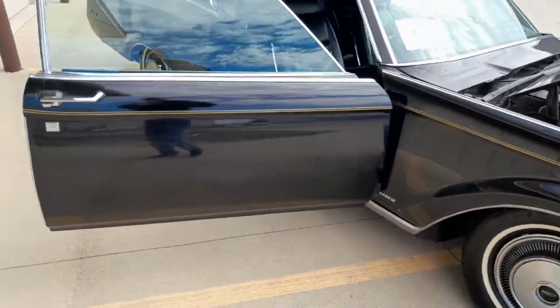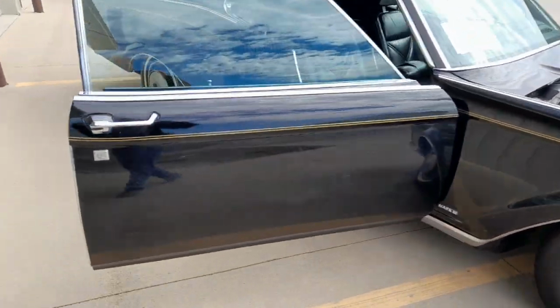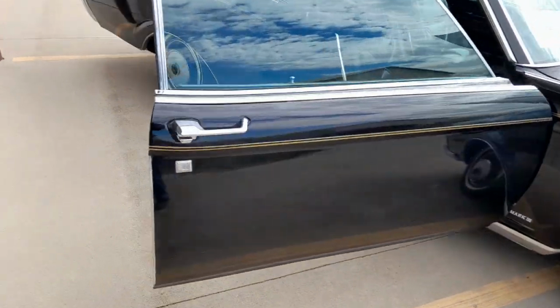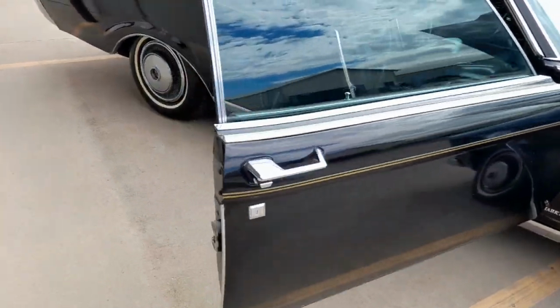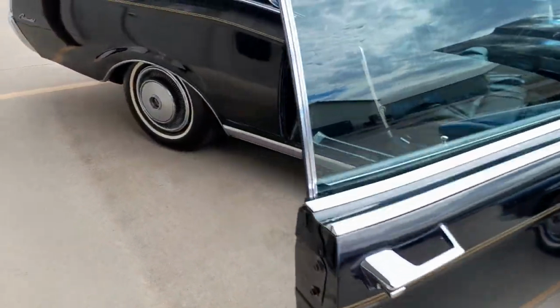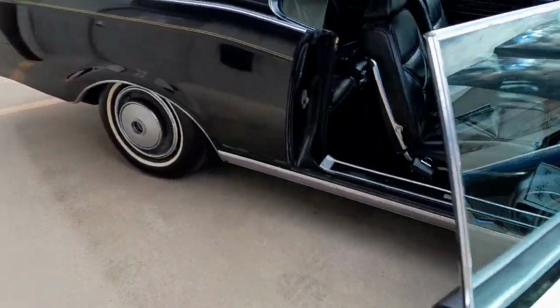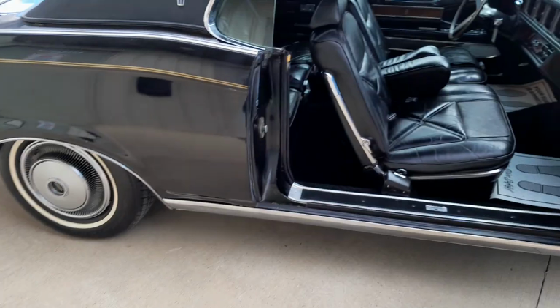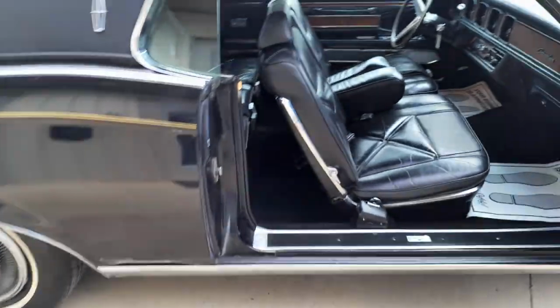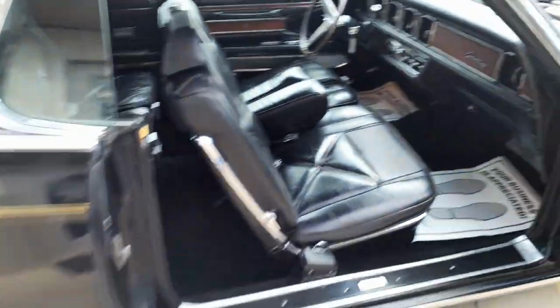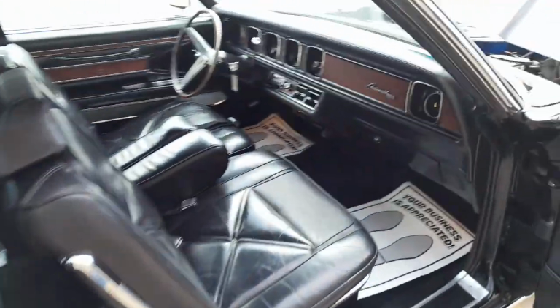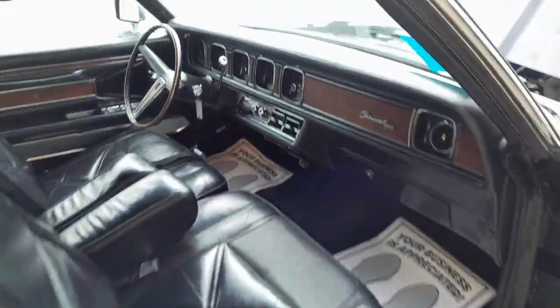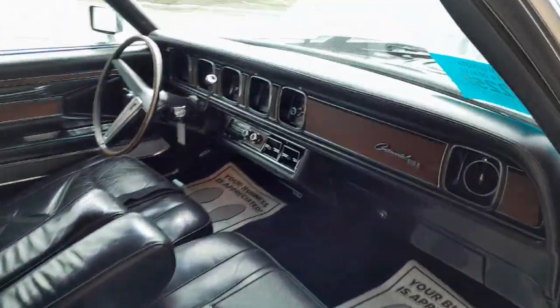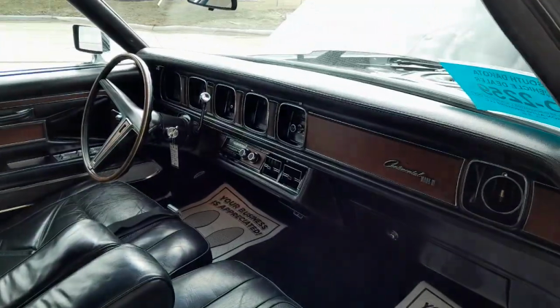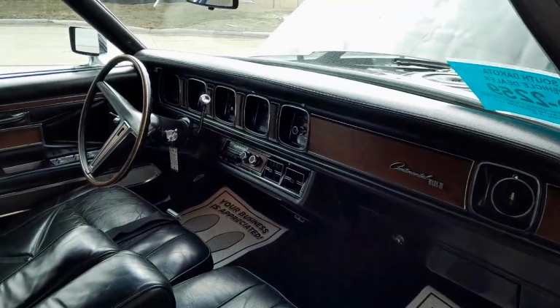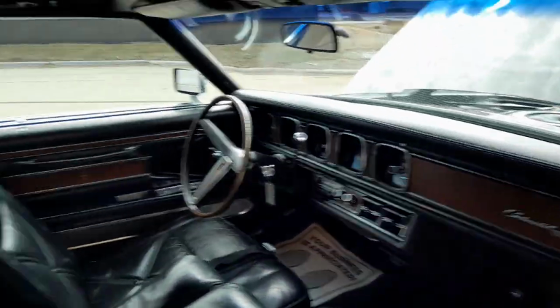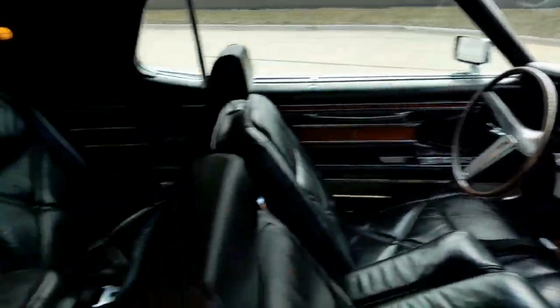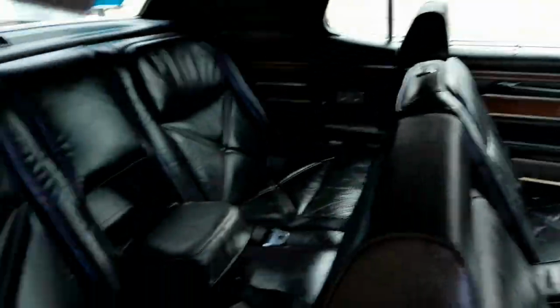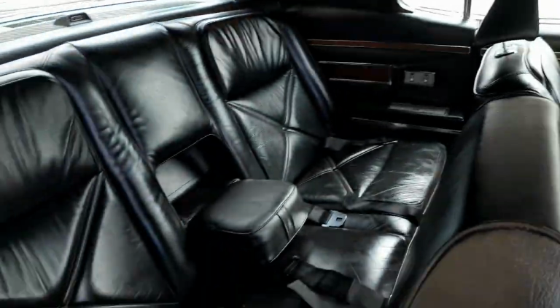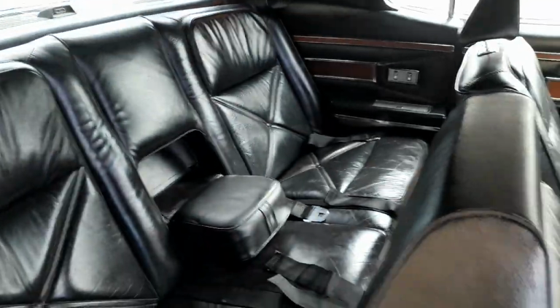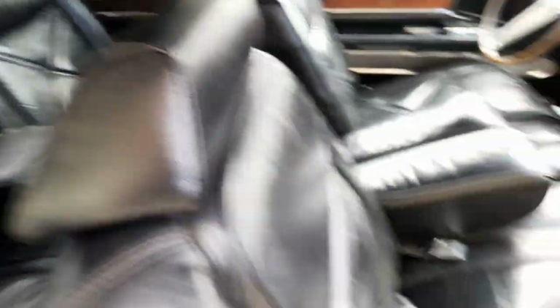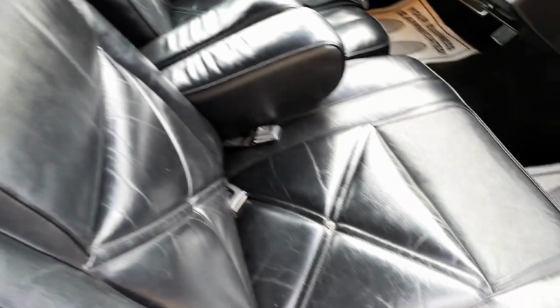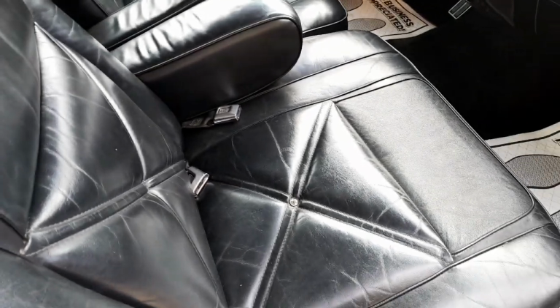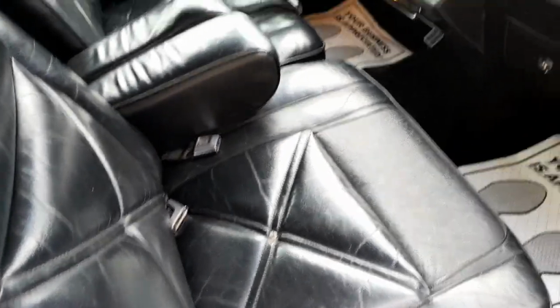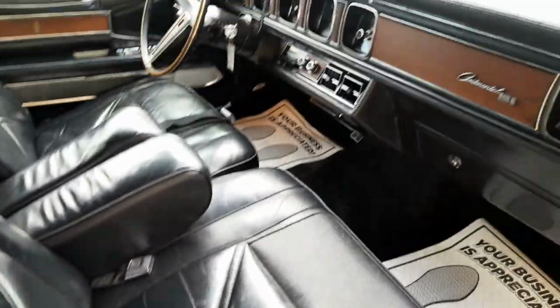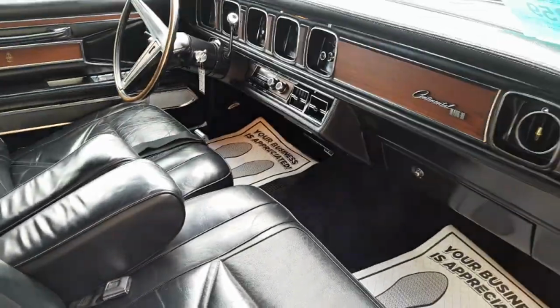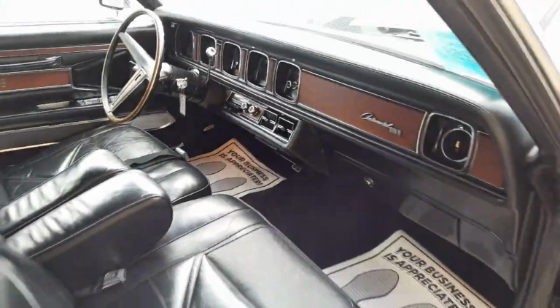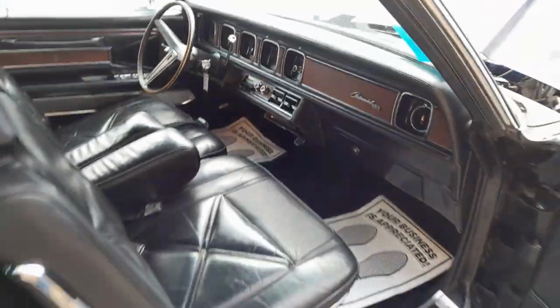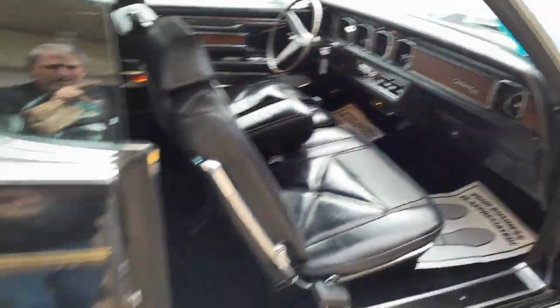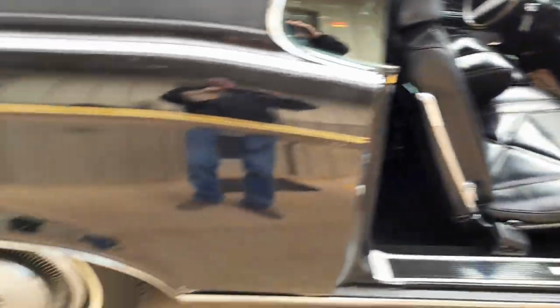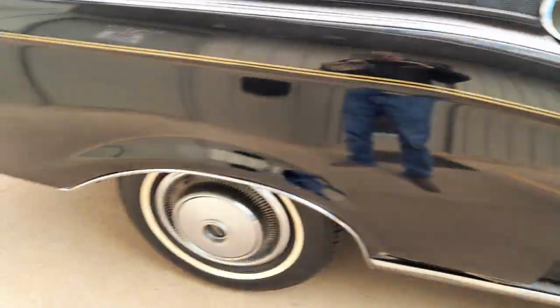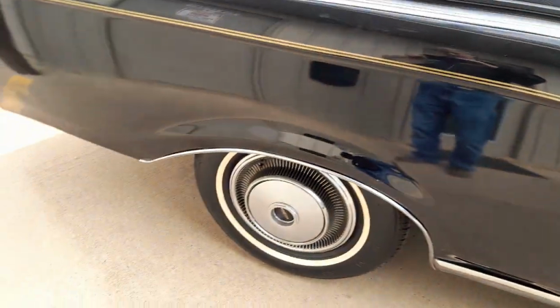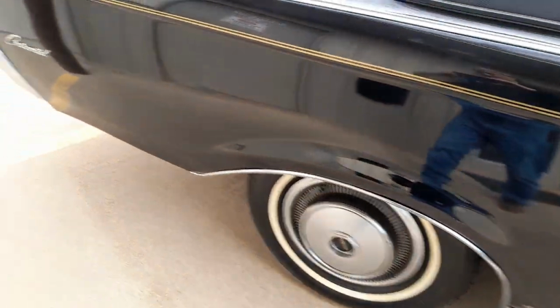Body is in great shape but has some crackling in the paint, all indicative of the age. Most of it is original. Leather interior is in great shape. Almost everything works on the car.